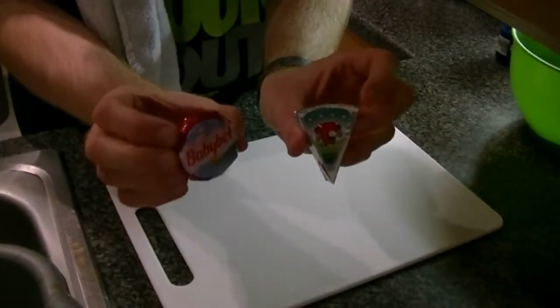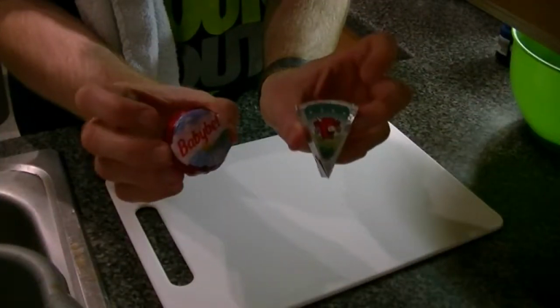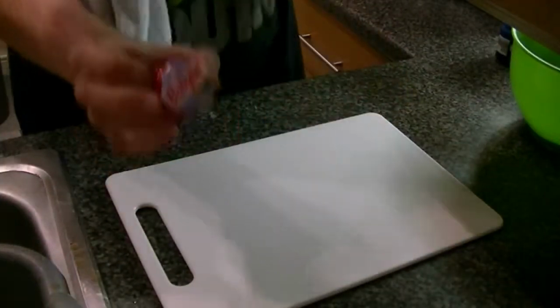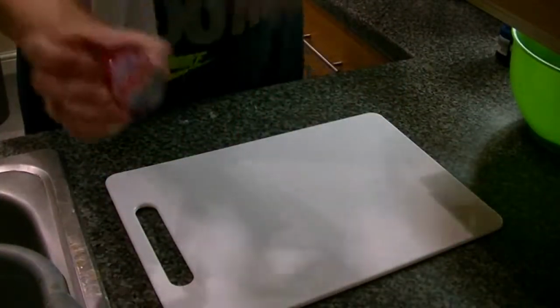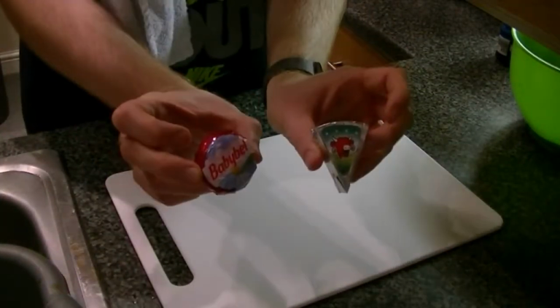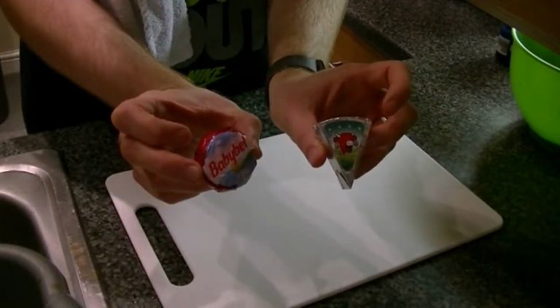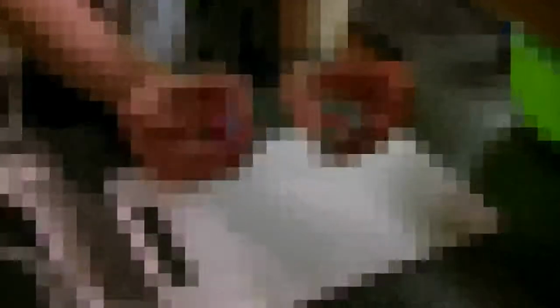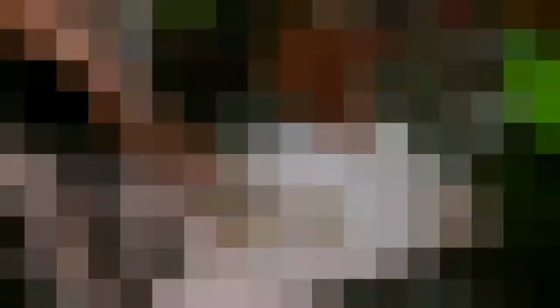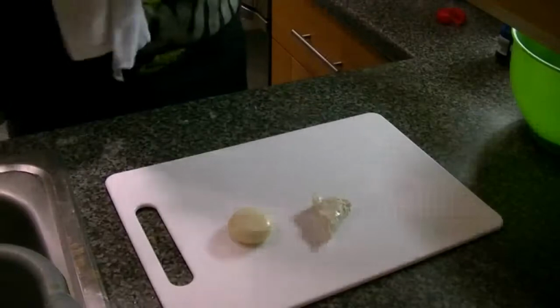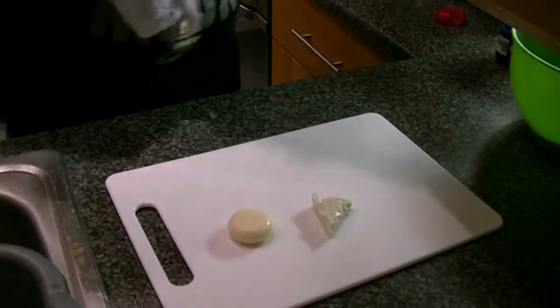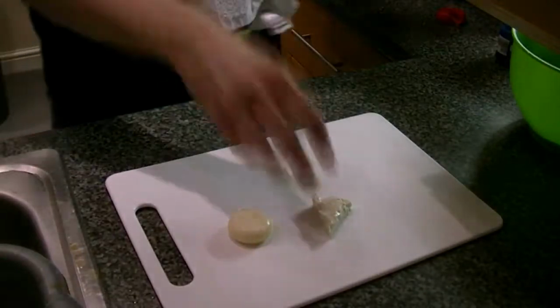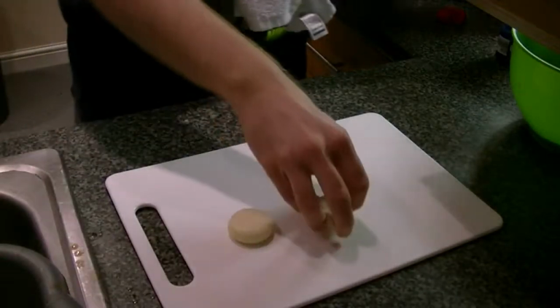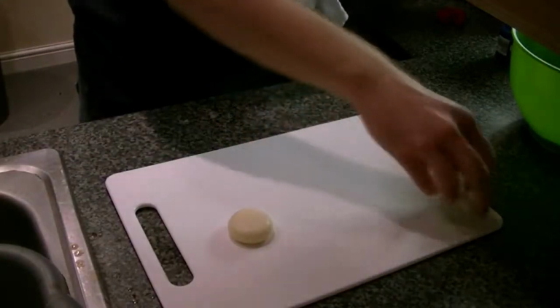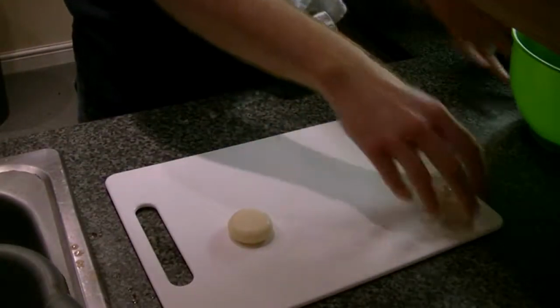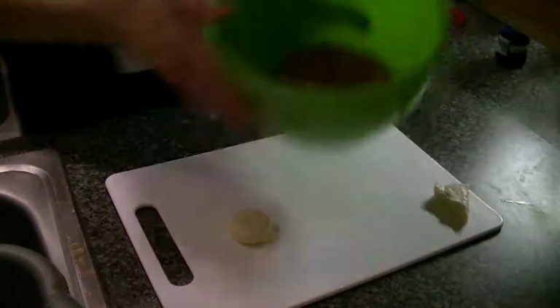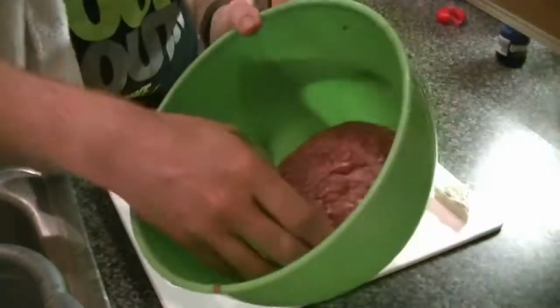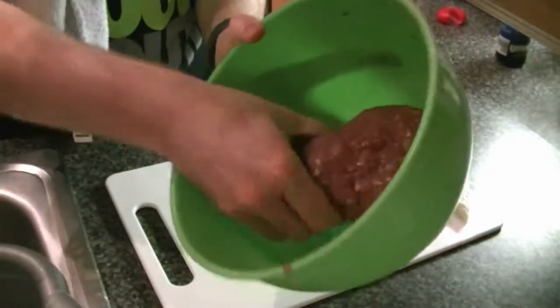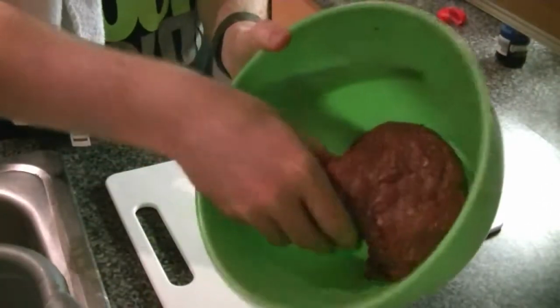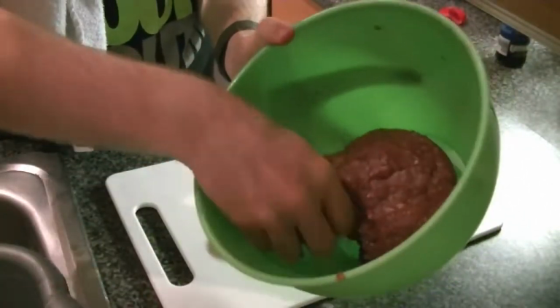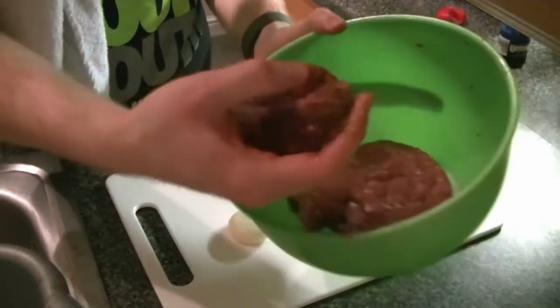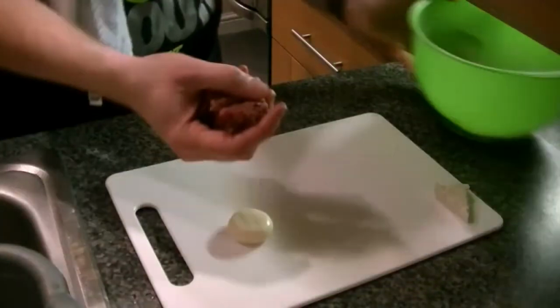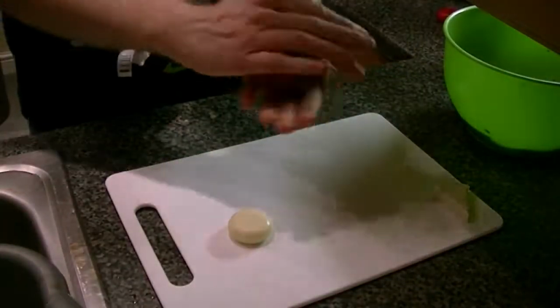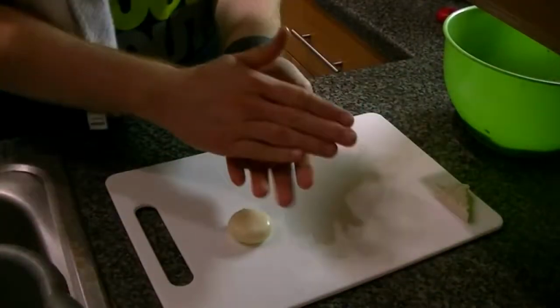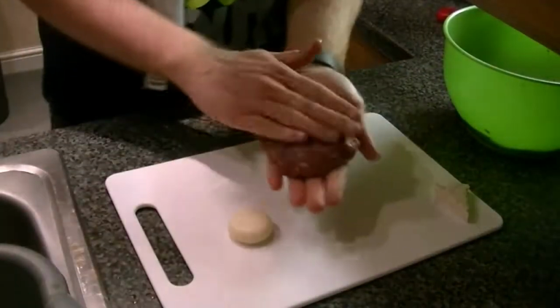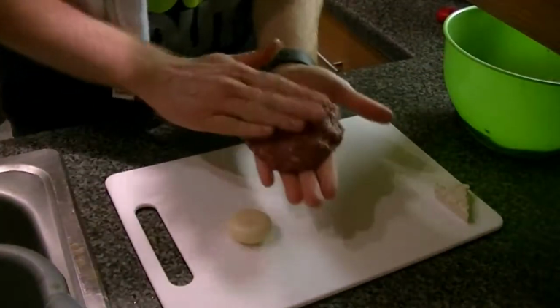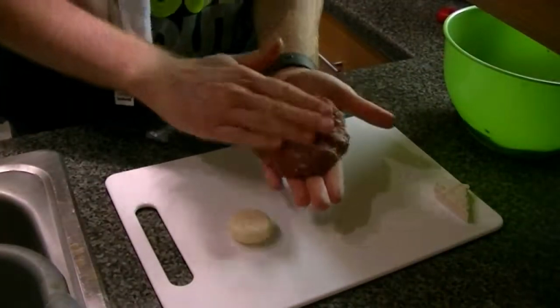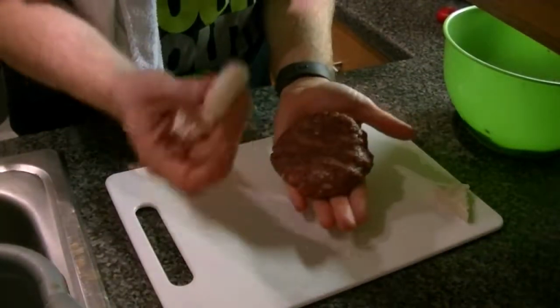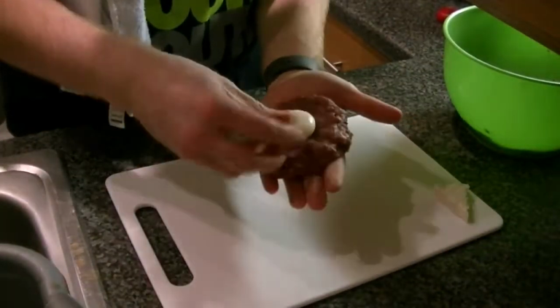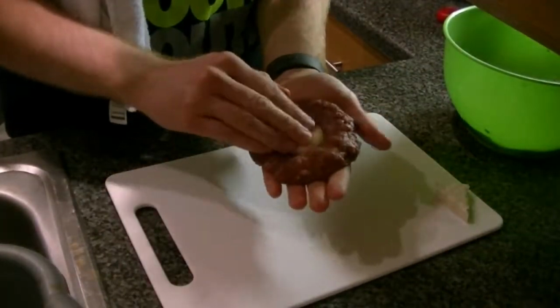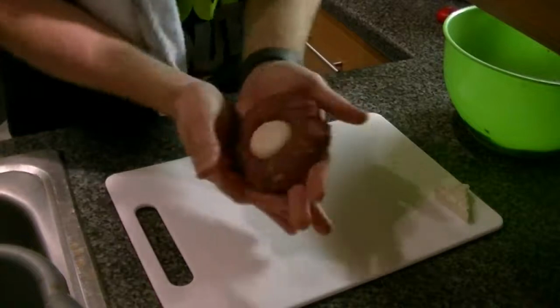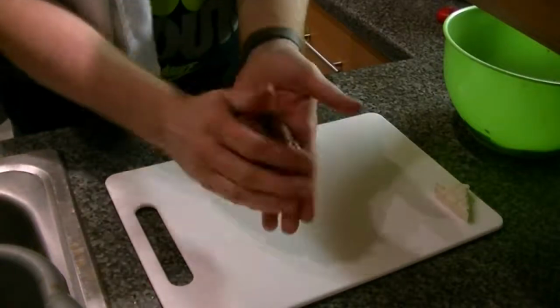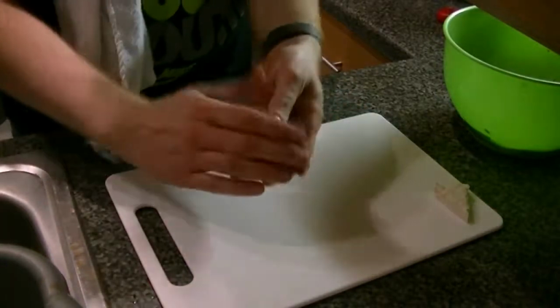Unwrap the cheese — I'm making one of each. Then just grab a quarter of the meat, flatten it a little bit, and wrap it around the cheese. You could probably make three slightly bigger burgers if you wanted.